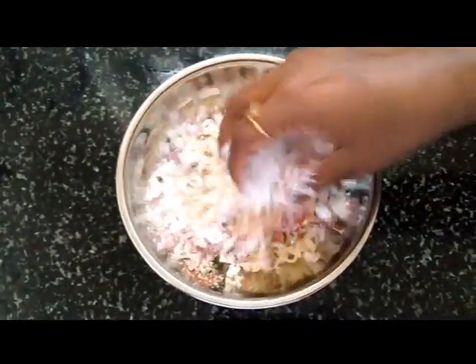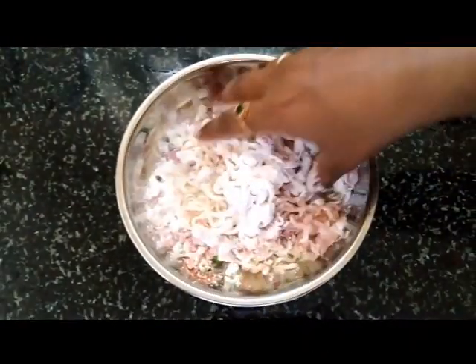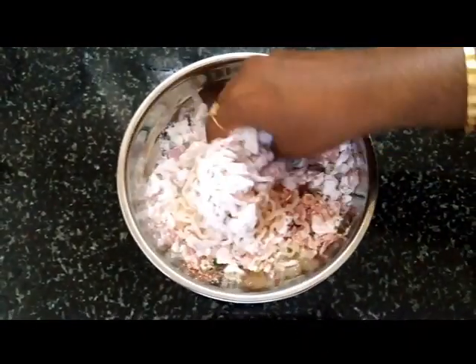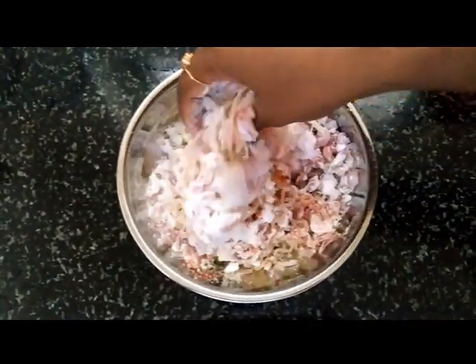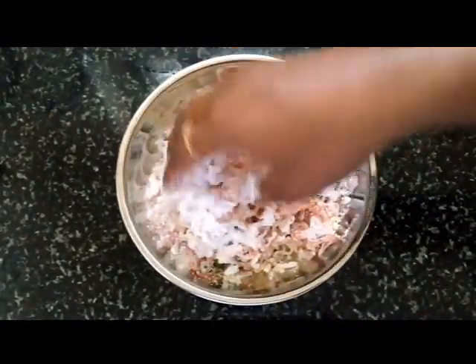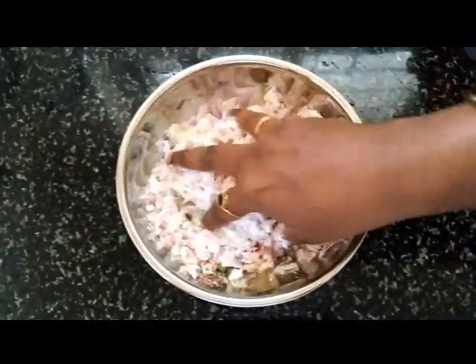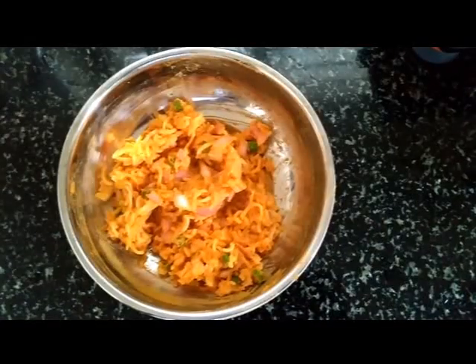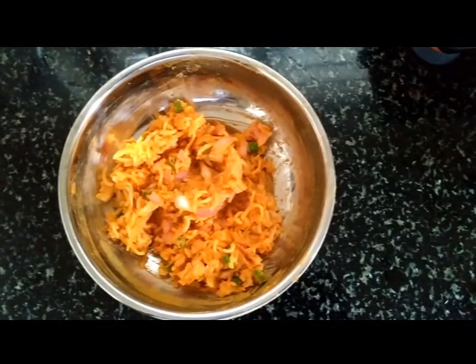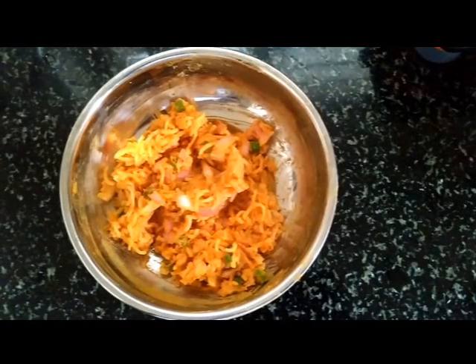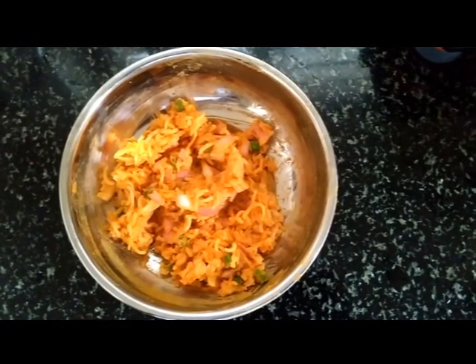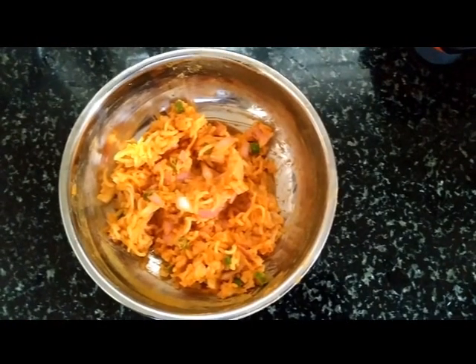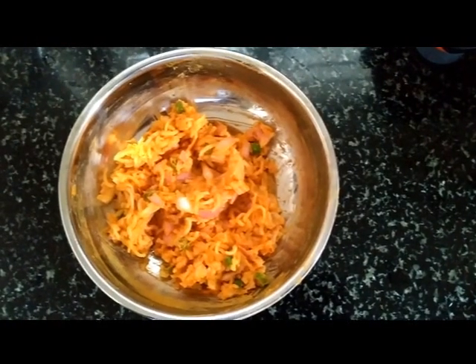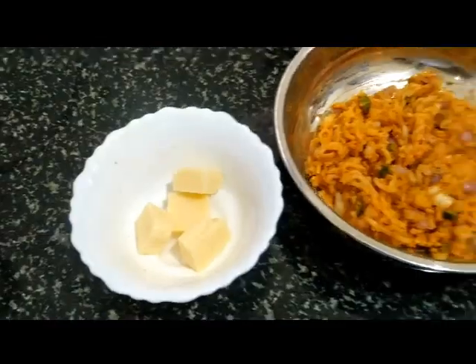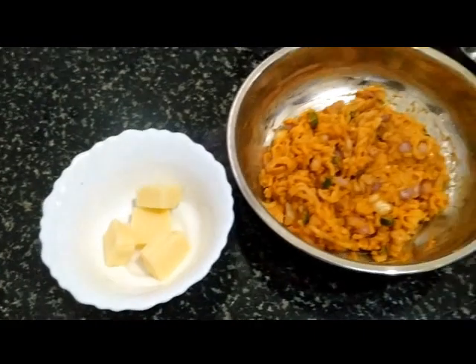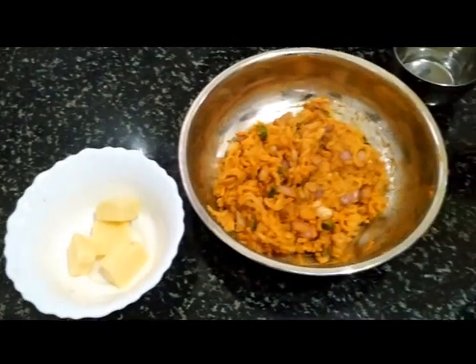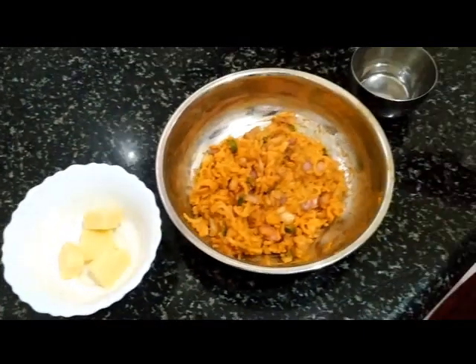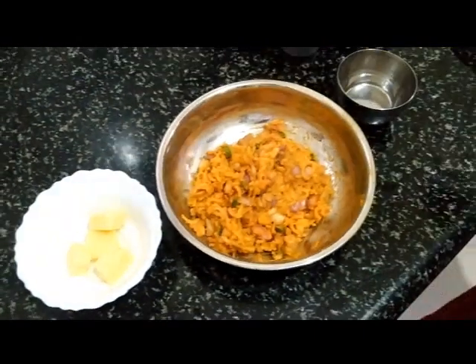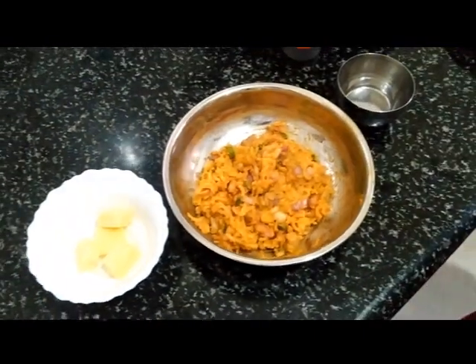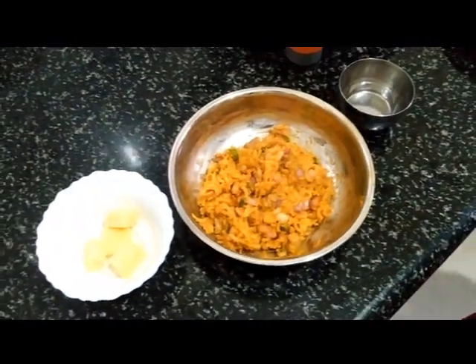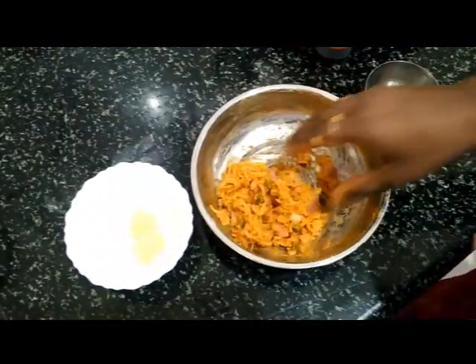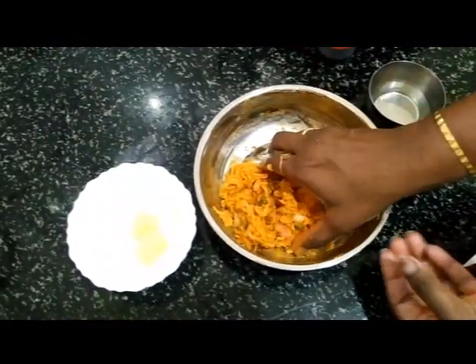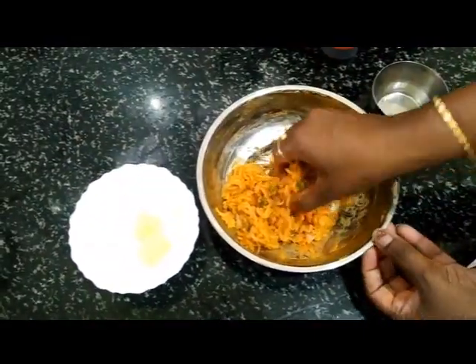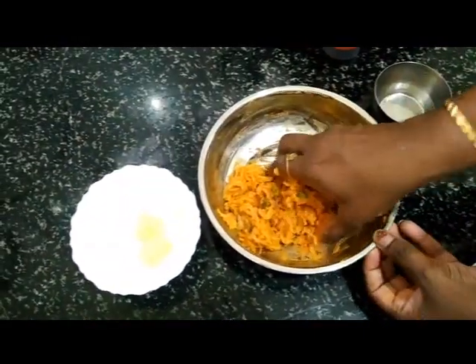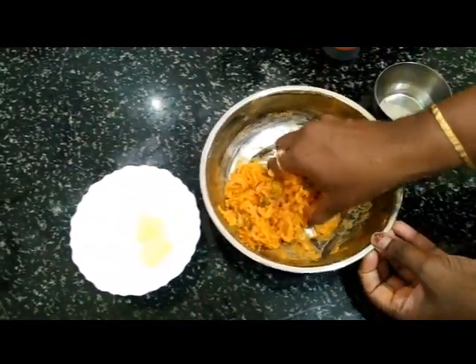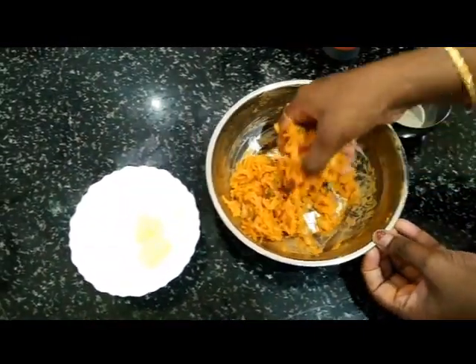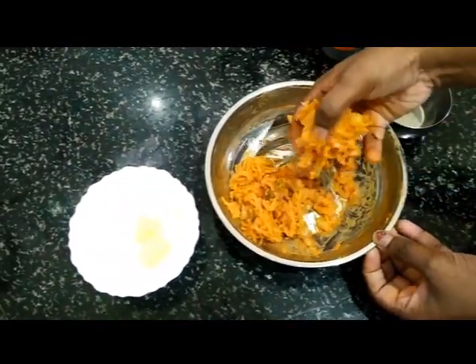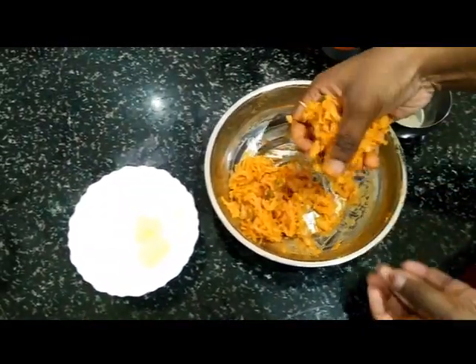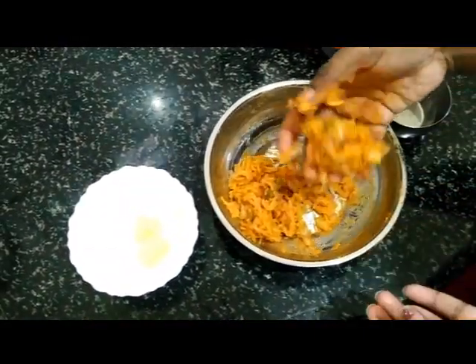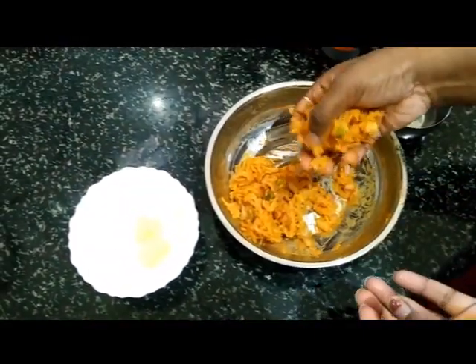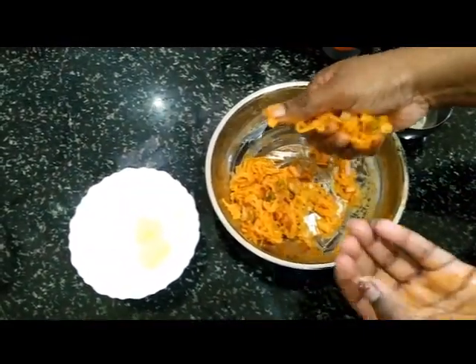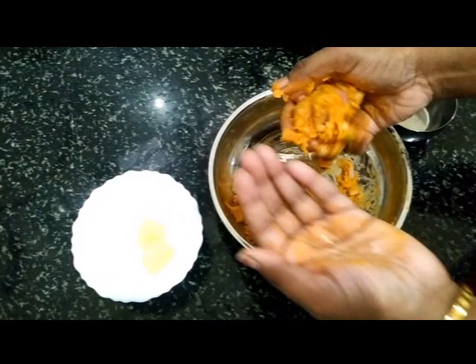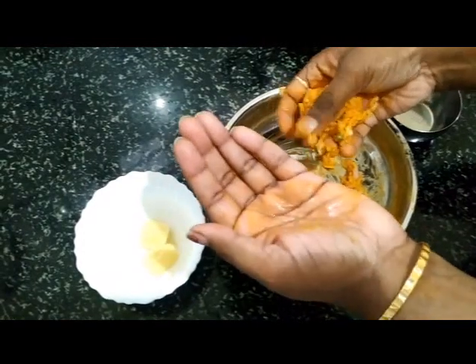Knead the mixture into a coarse dough. Have the cheese cubes ready for filling. You can use any cheese — here I am using mozzarella cheese.